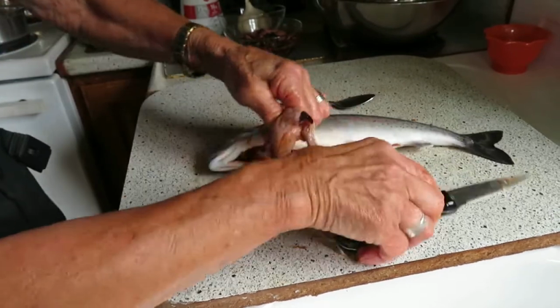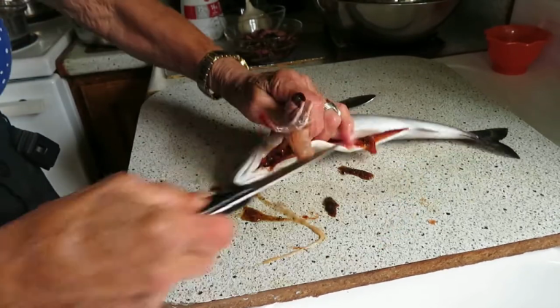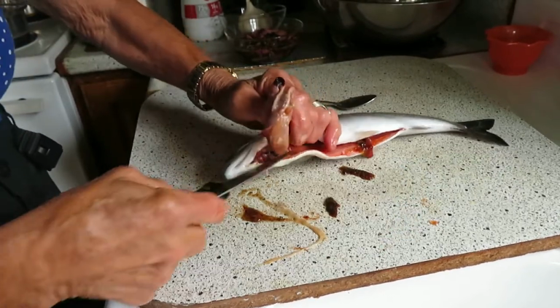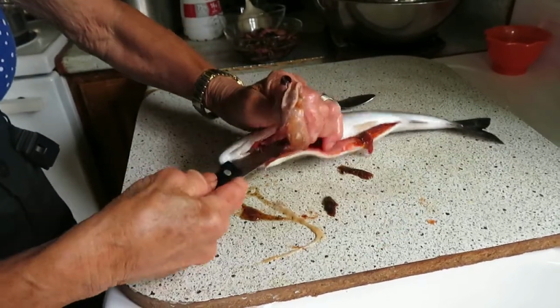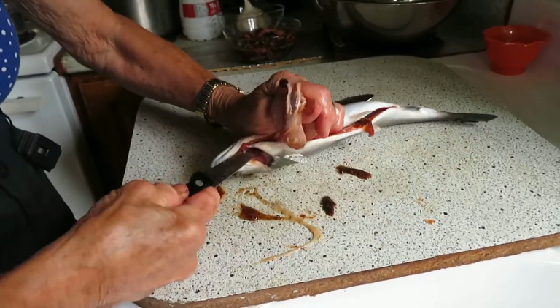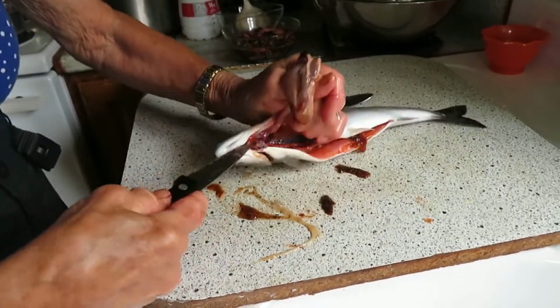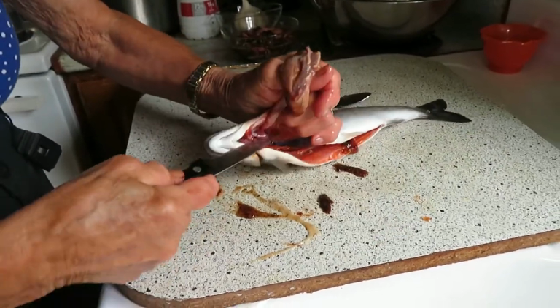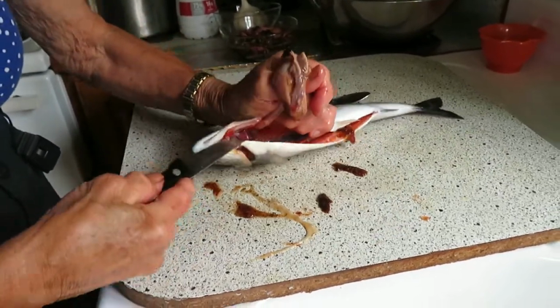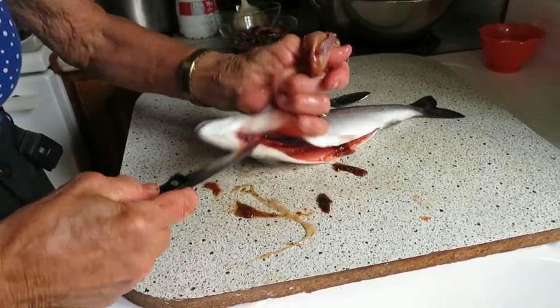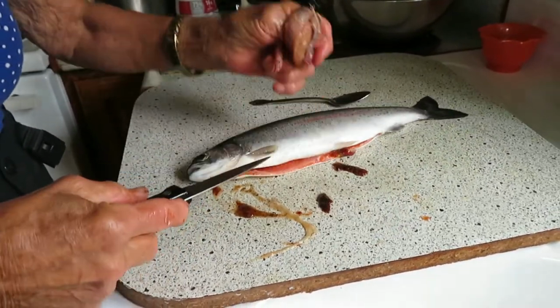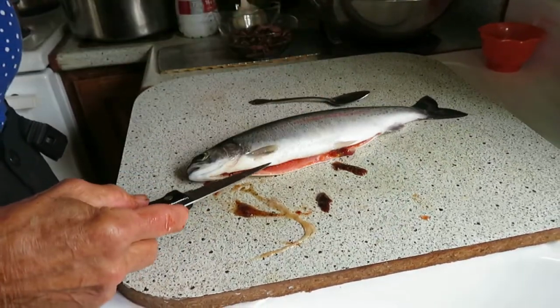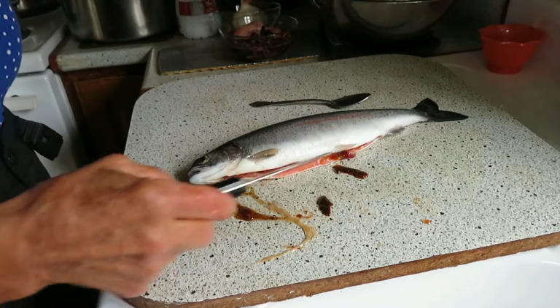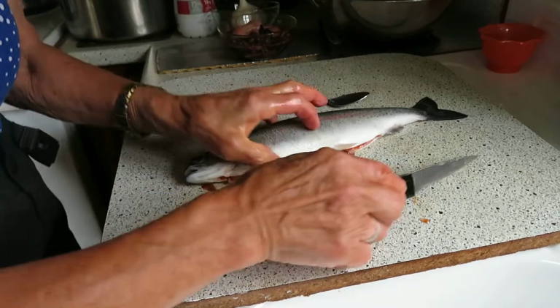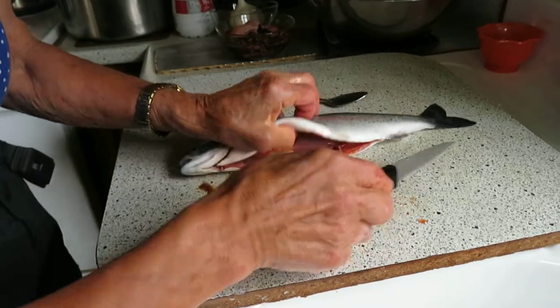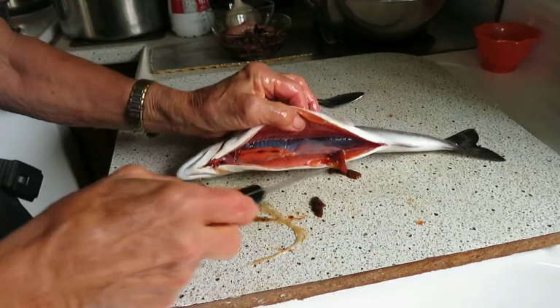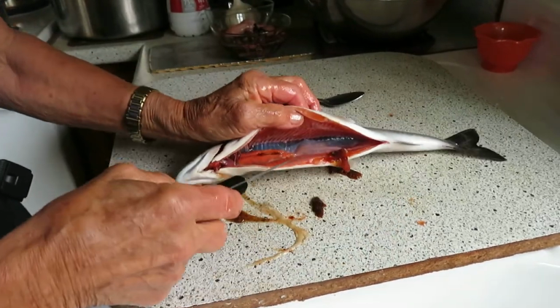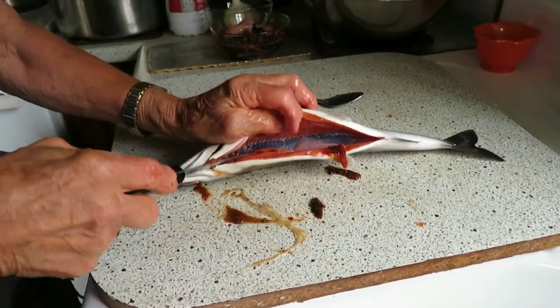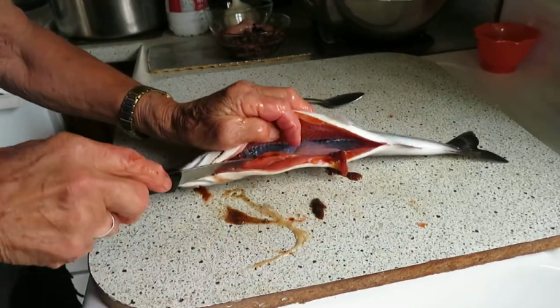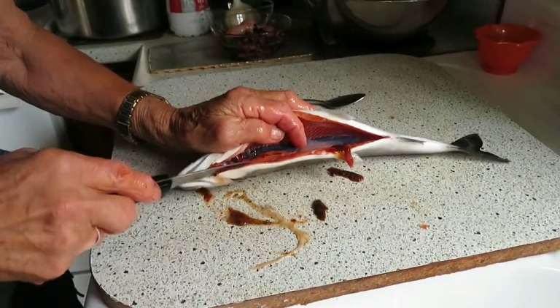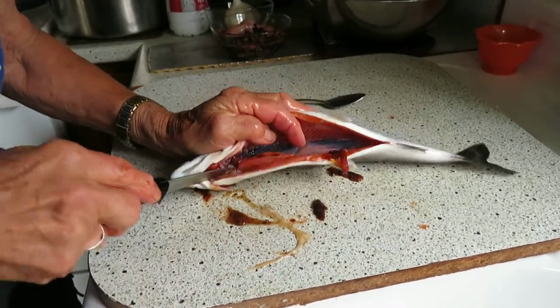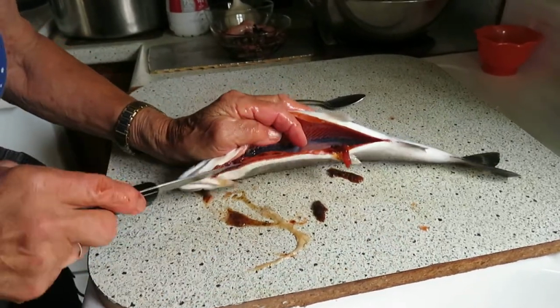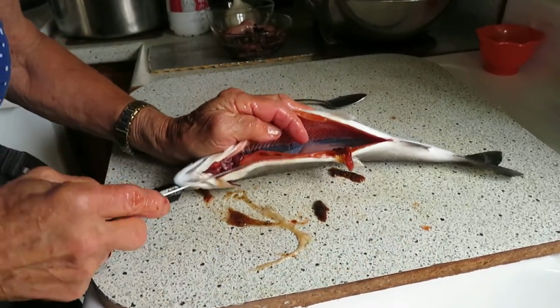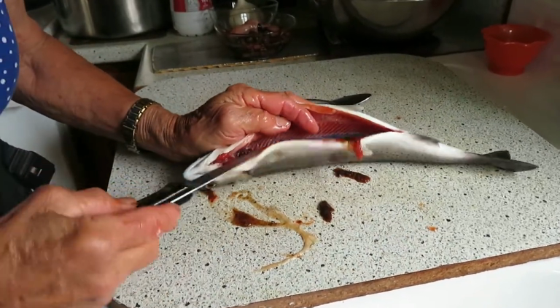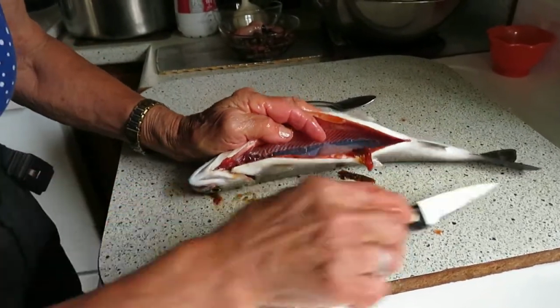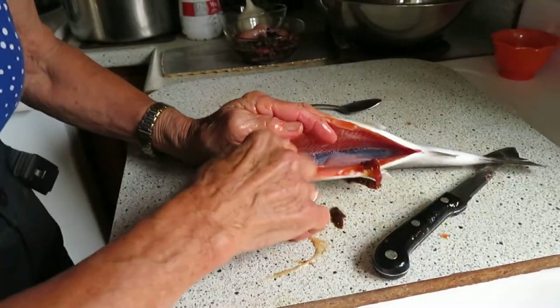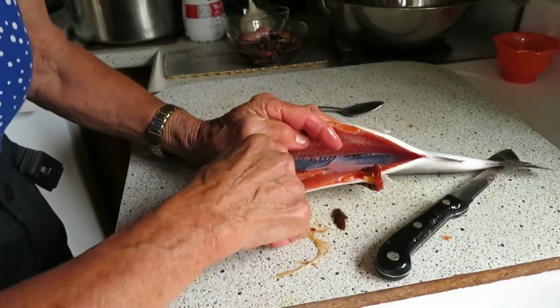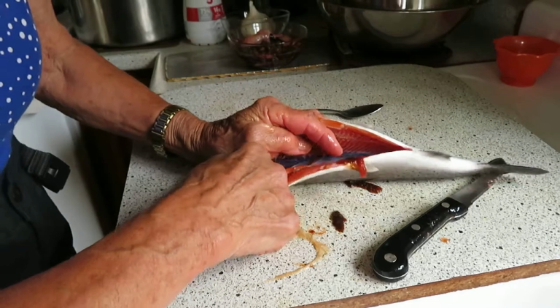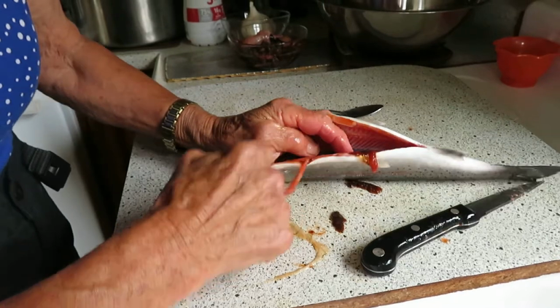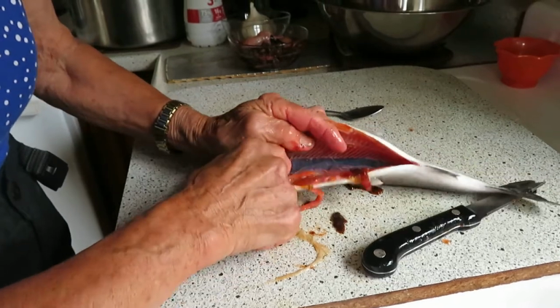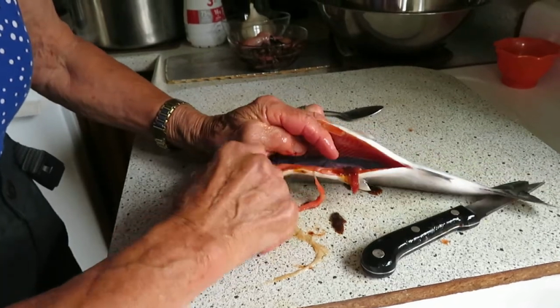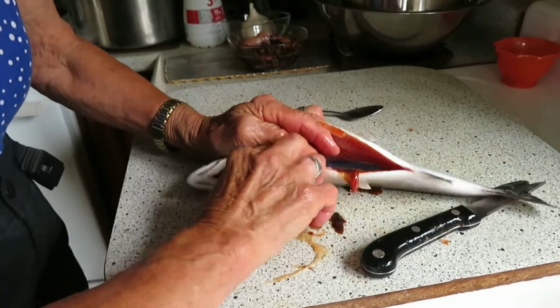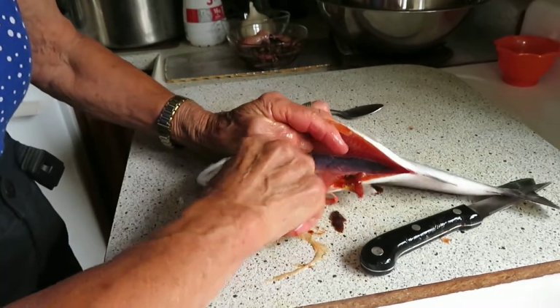My mum just caught this fish — she's 82 years old. She just caught this fish in the cold dark clear waters of Francois Lake in northern BC. This is a rainbow trout.